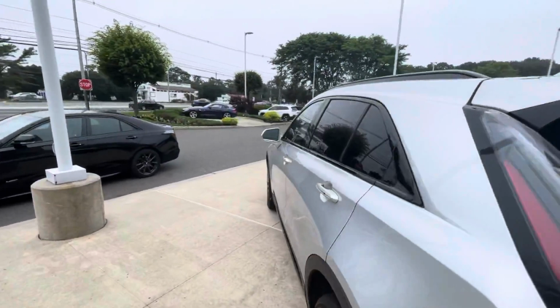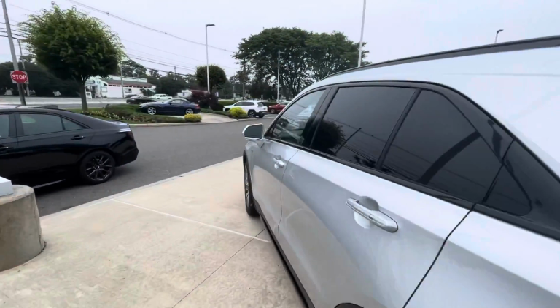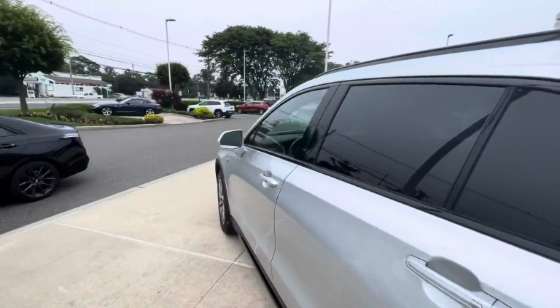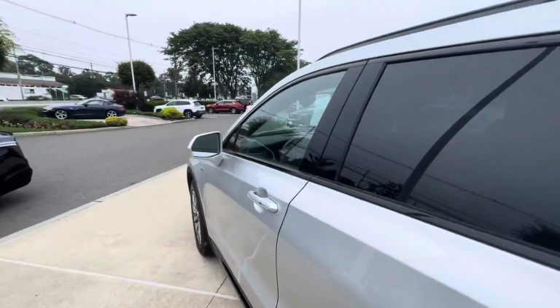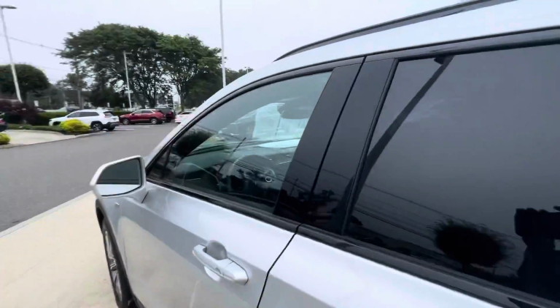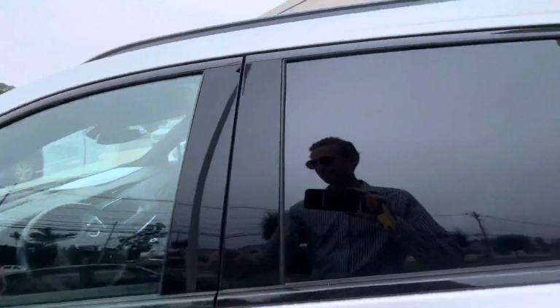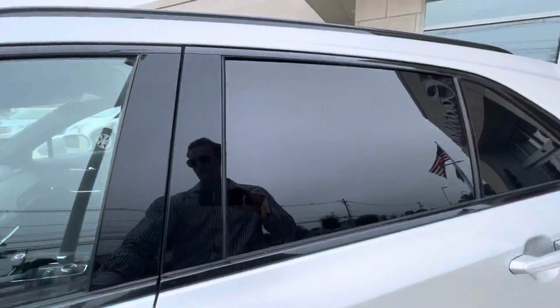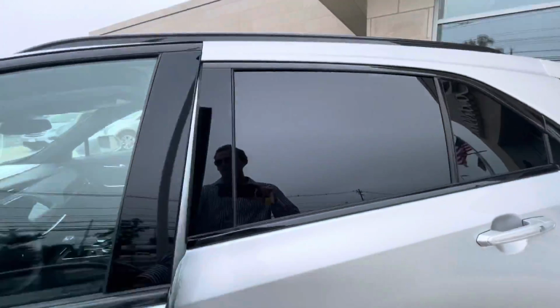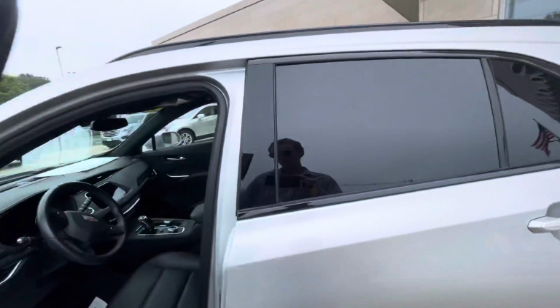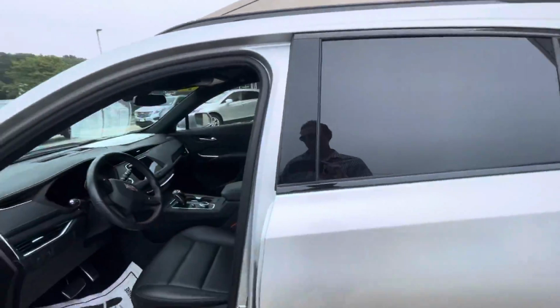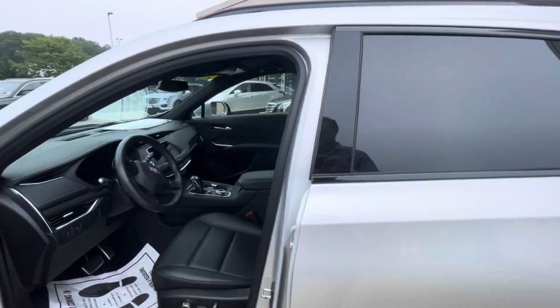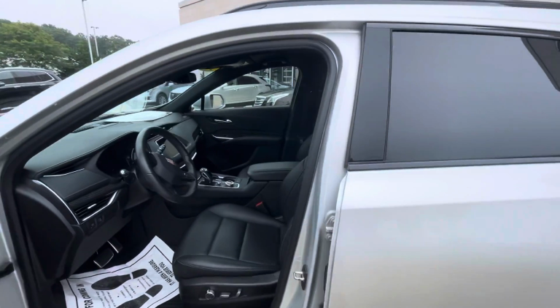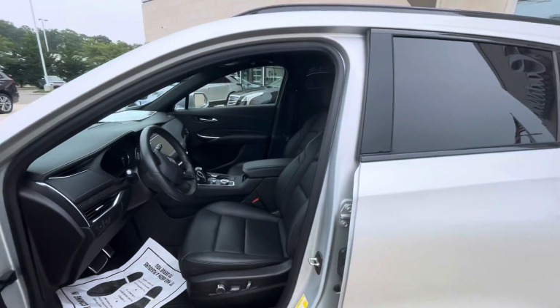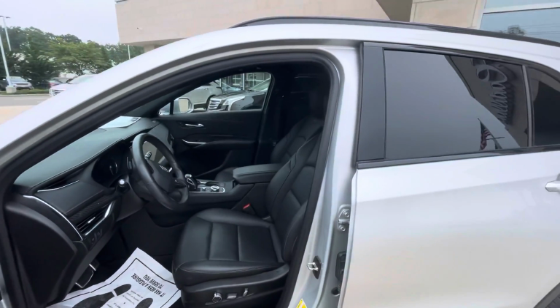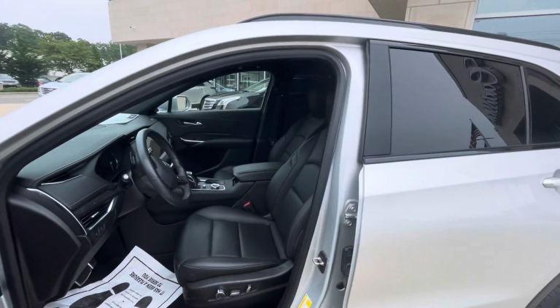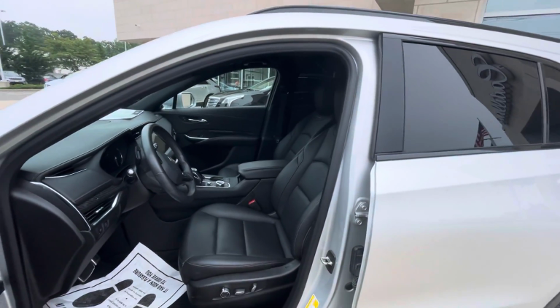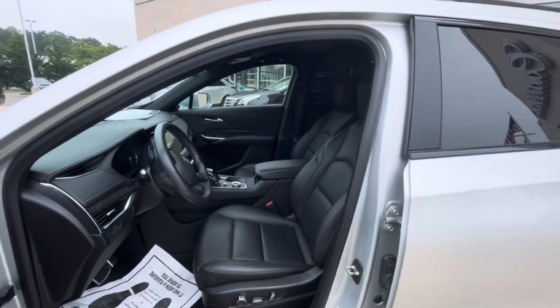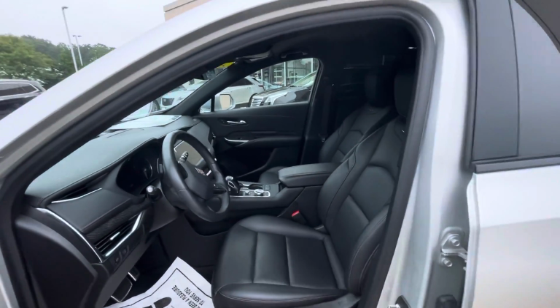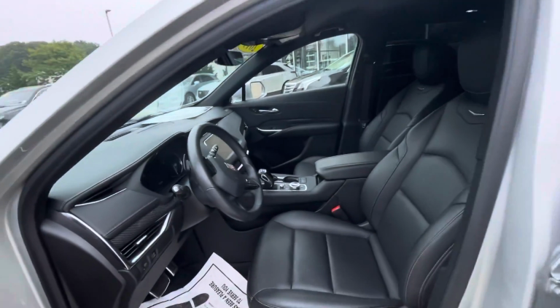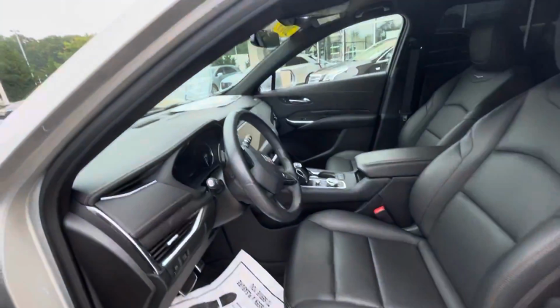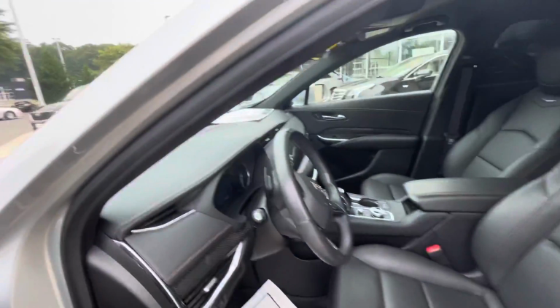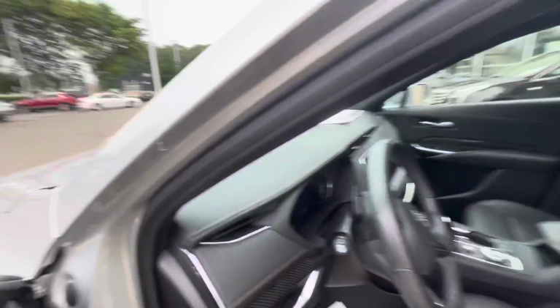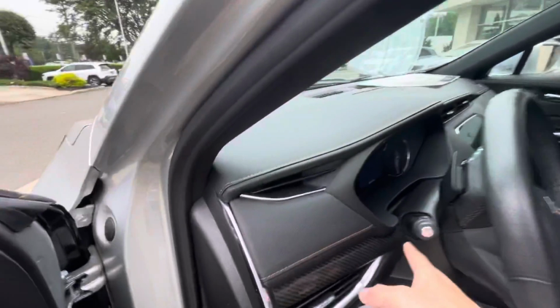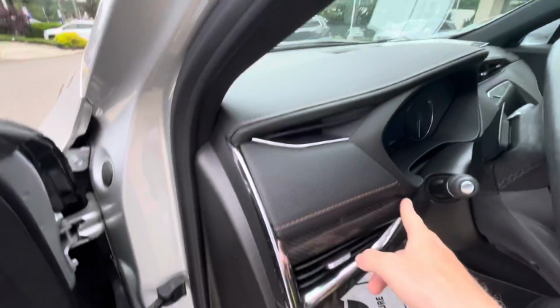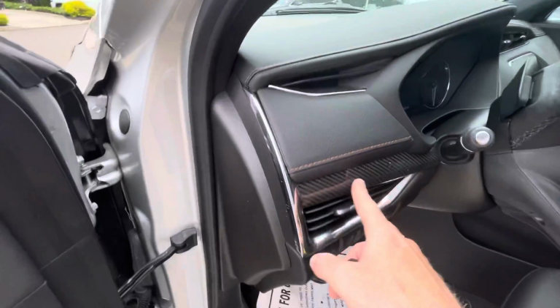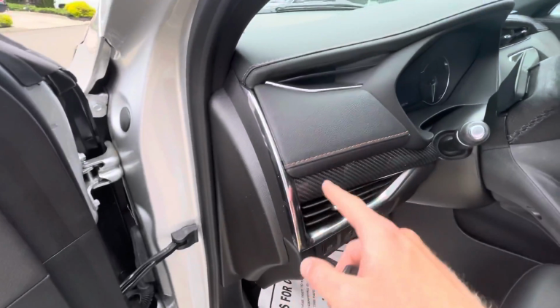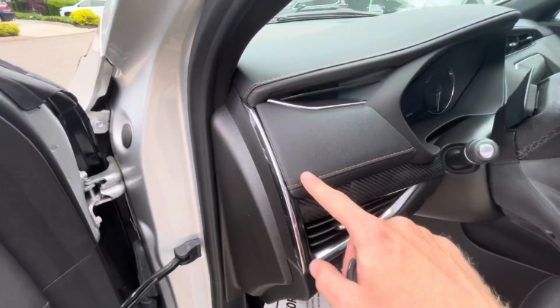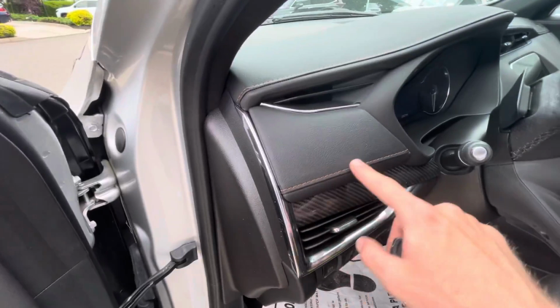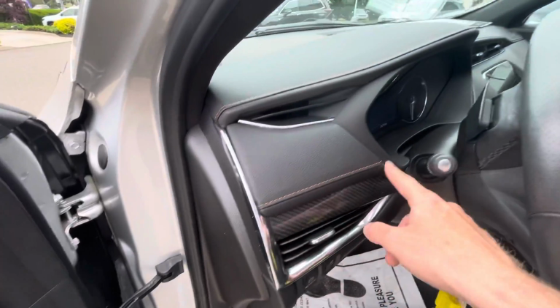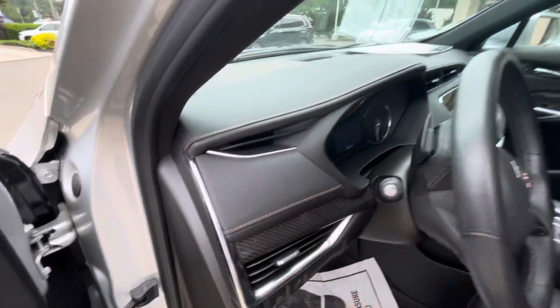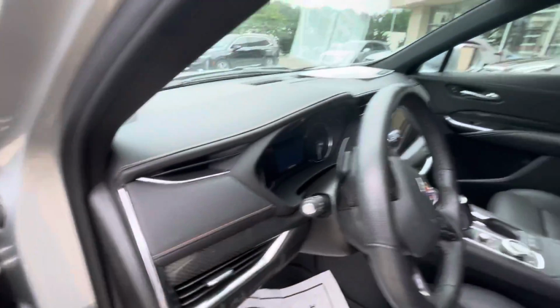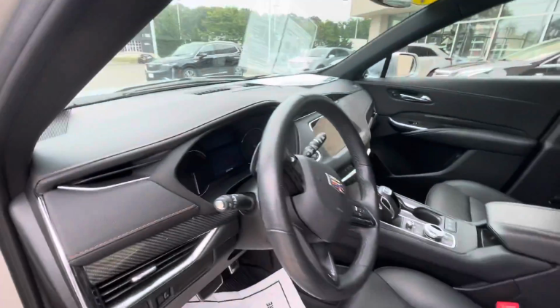Going to take a look on the inside. This vehicle is fitted with the black interior, which gives you carbon fiber accenting as well as orange contrast stitching.